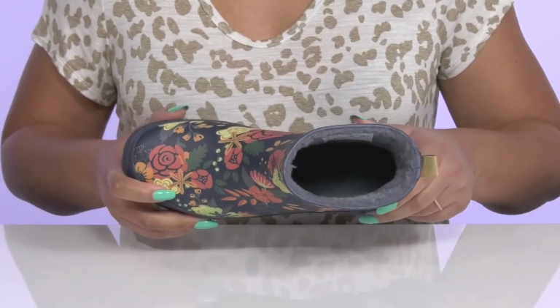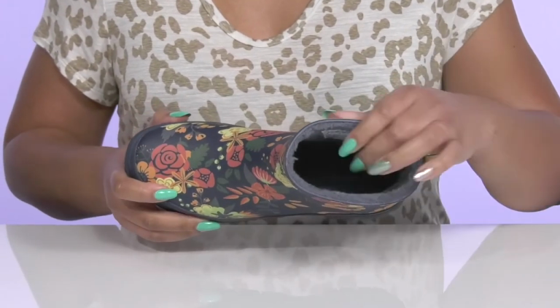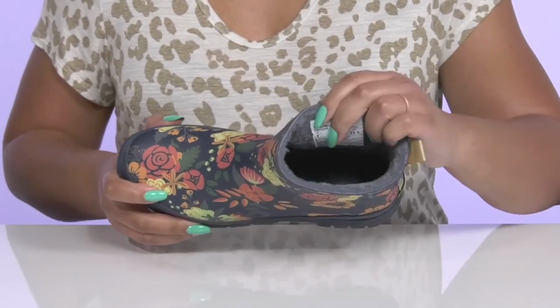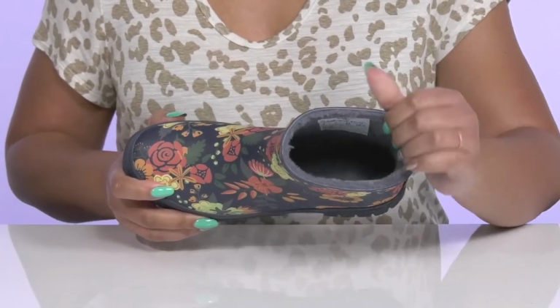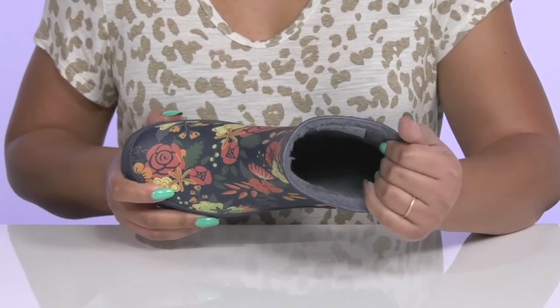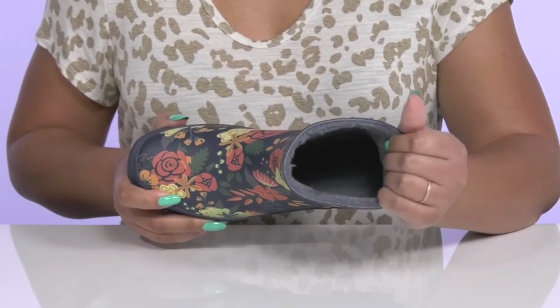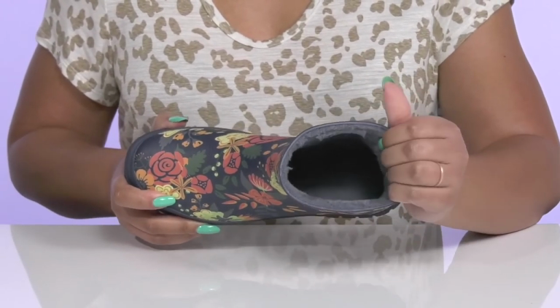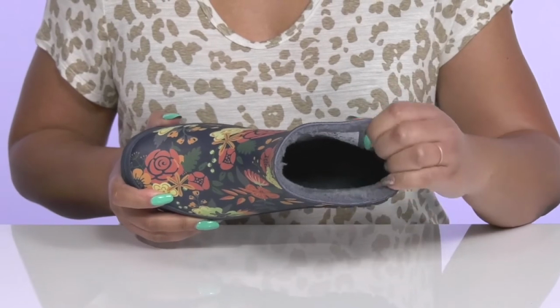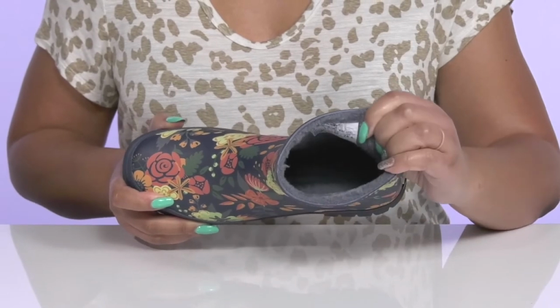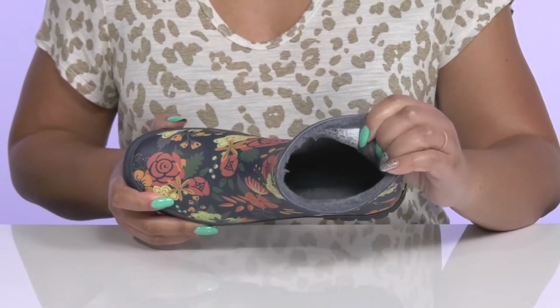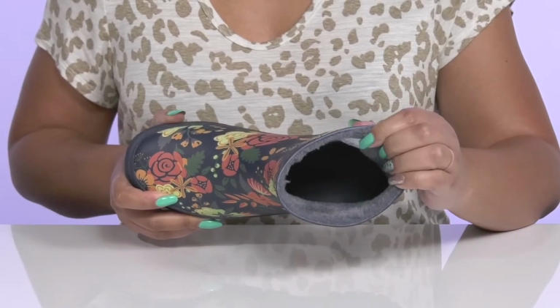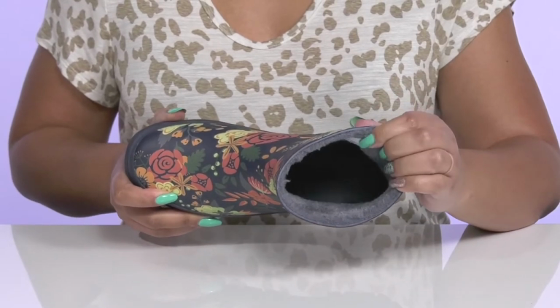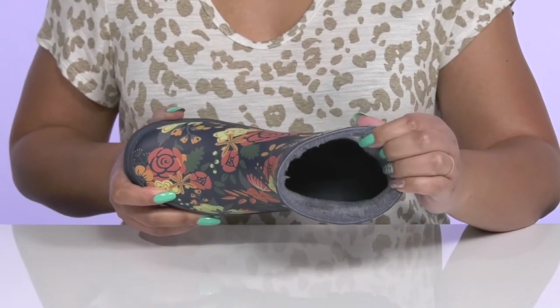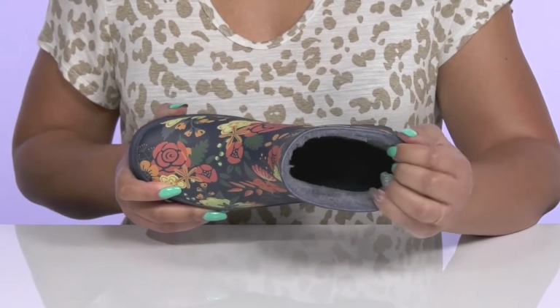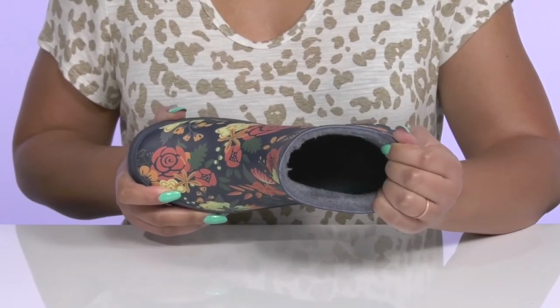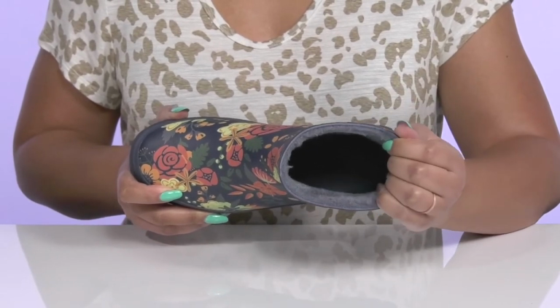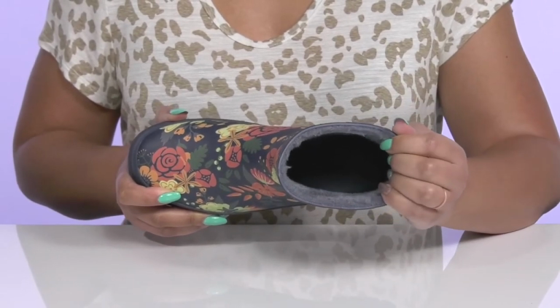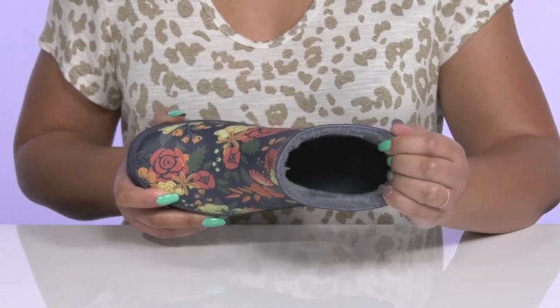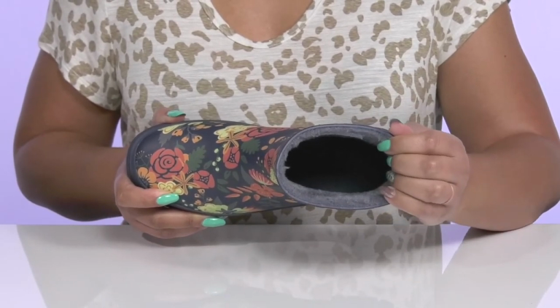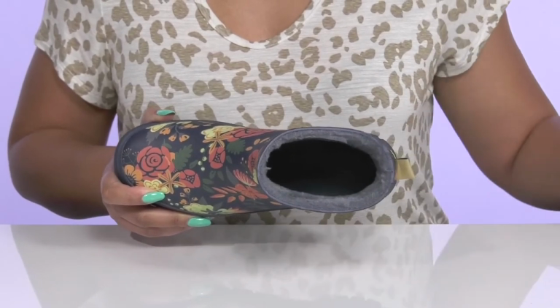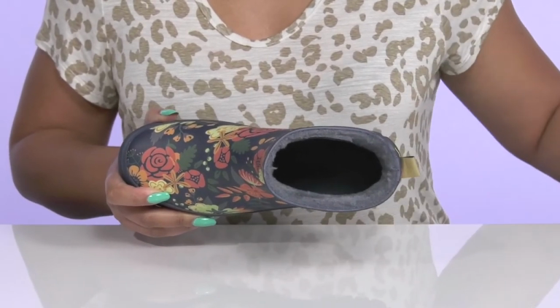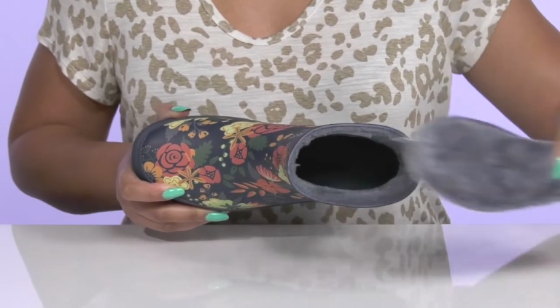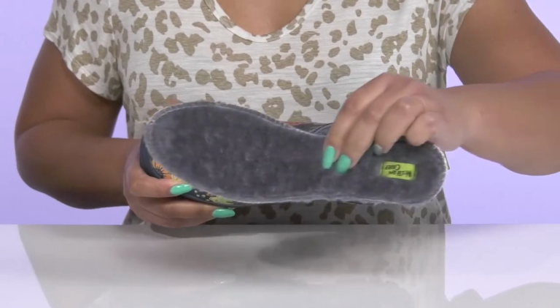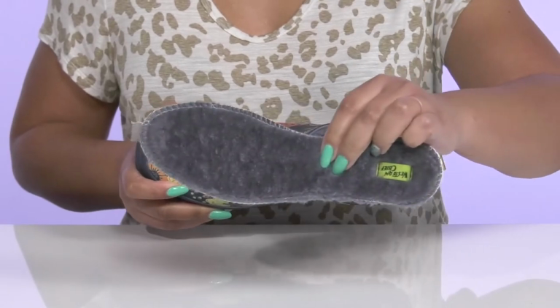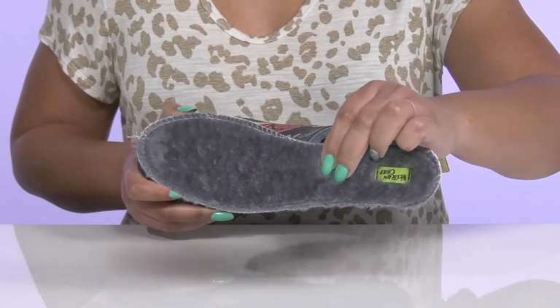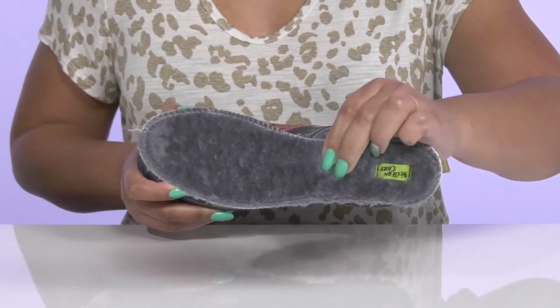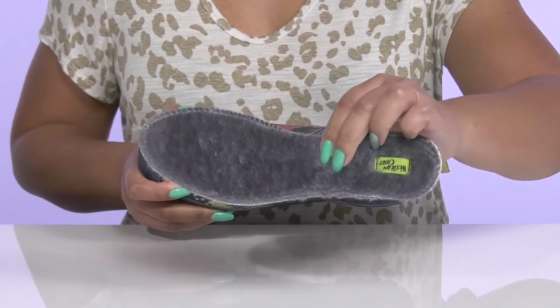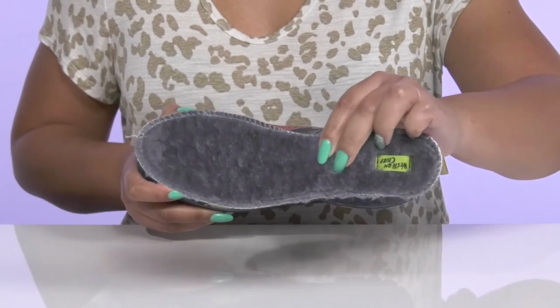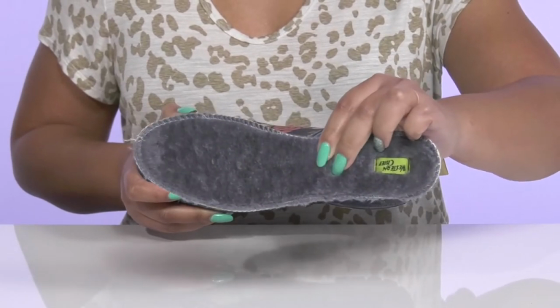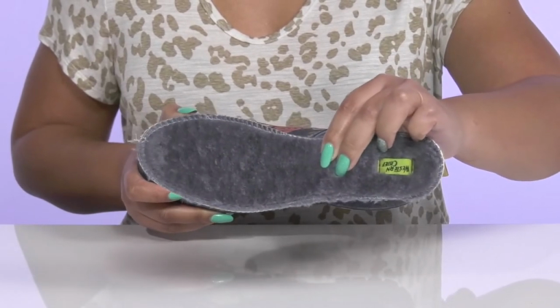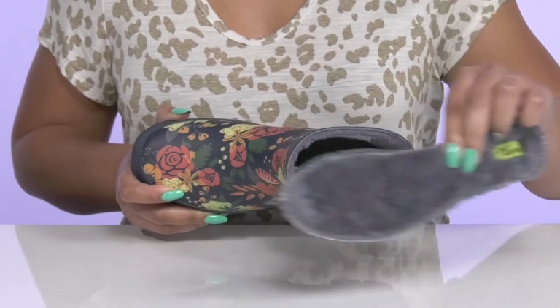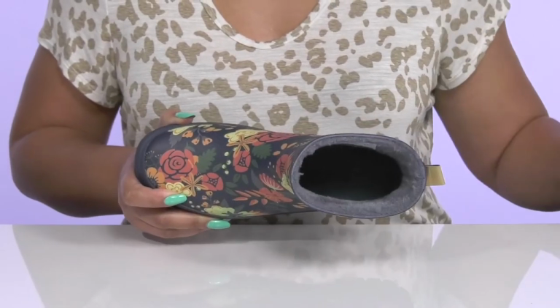Inside, there is a soft faux shearling lining that is insulated to keep you nice and warm, and it feels great against the skin. There's also a removable footbed that is lightly padded to keep you comfortable all day.